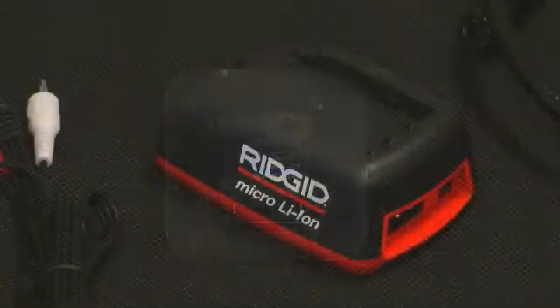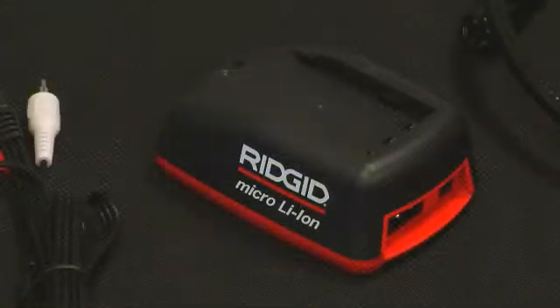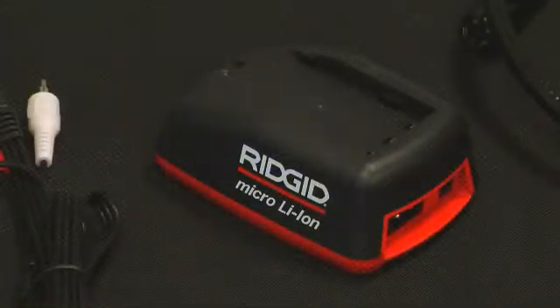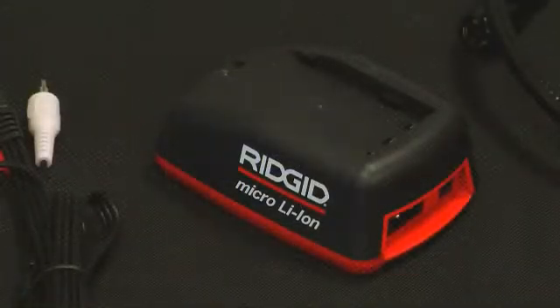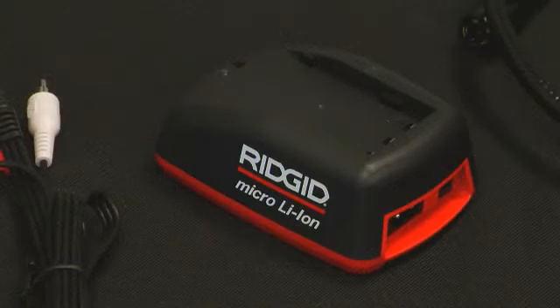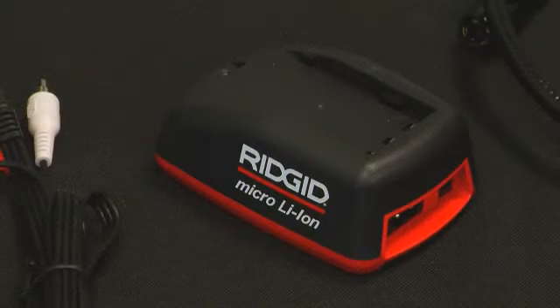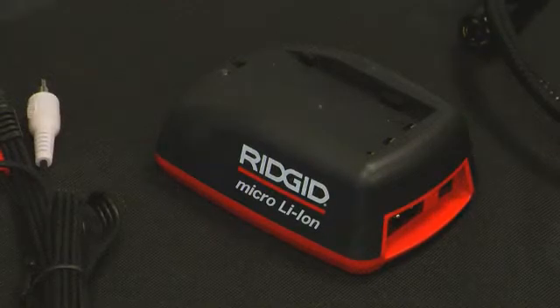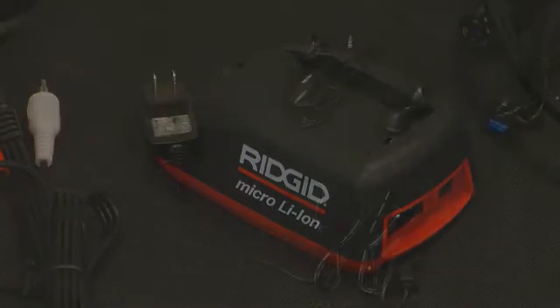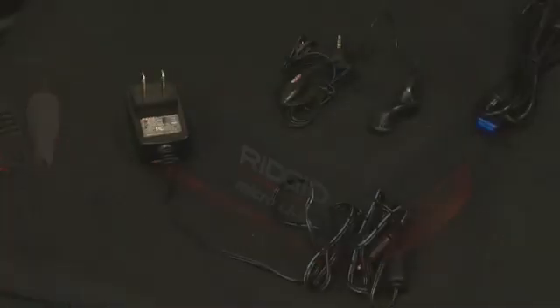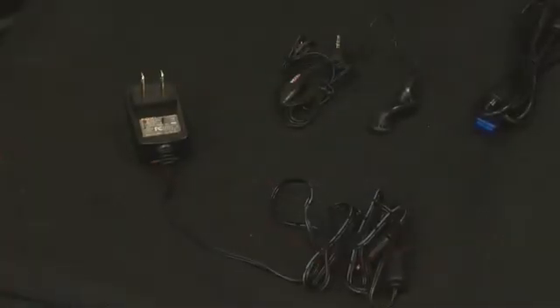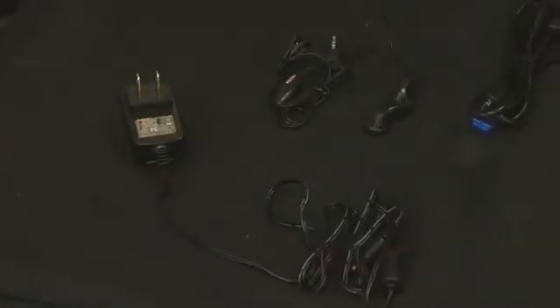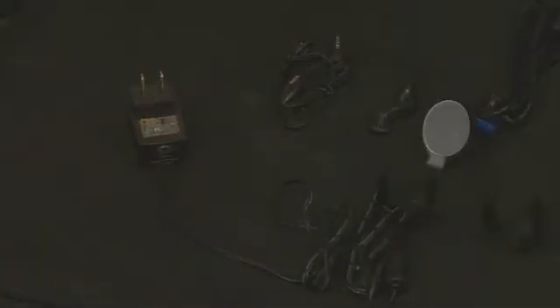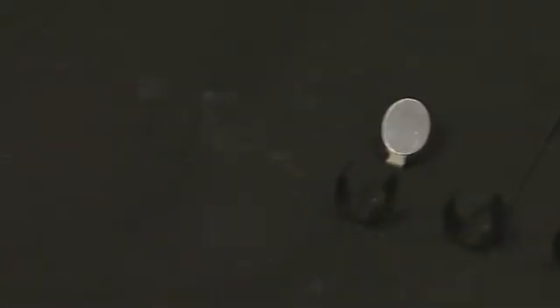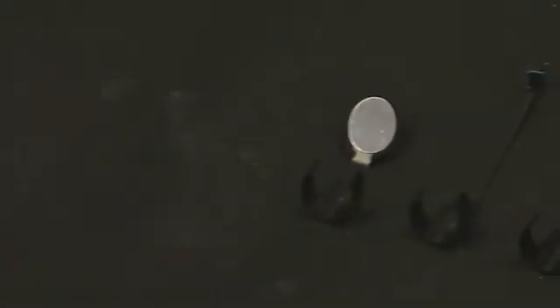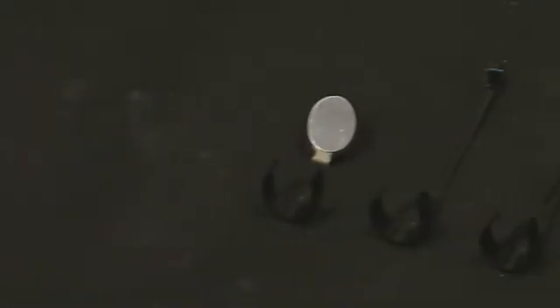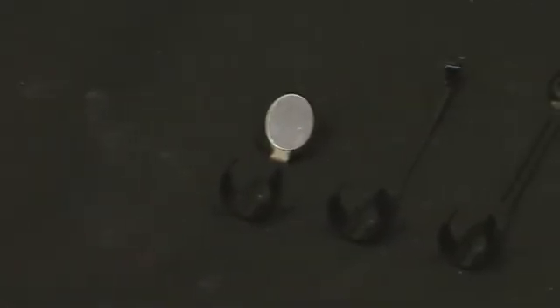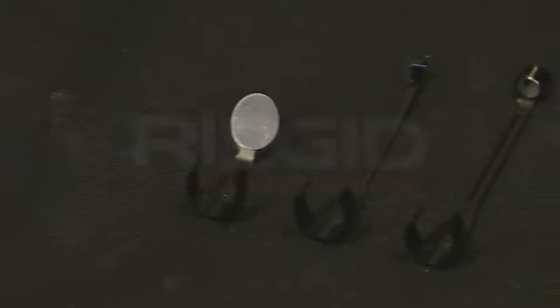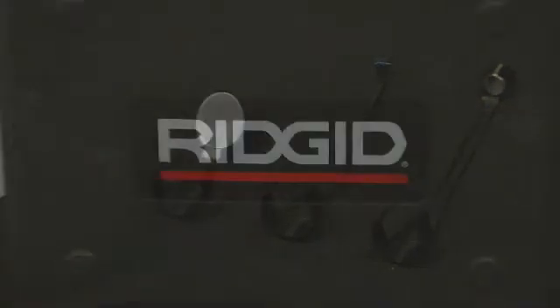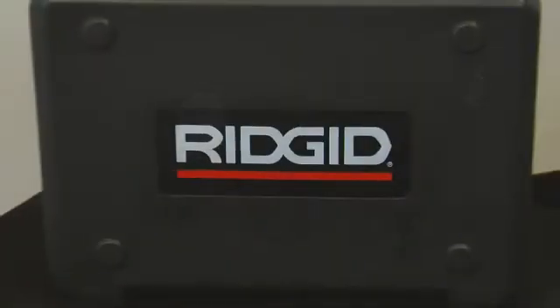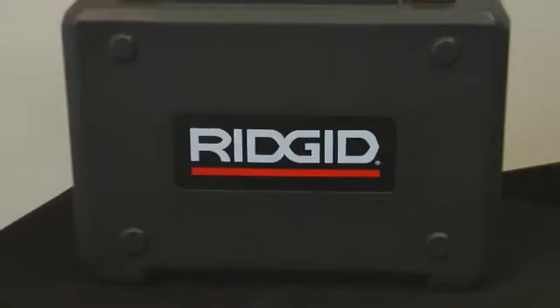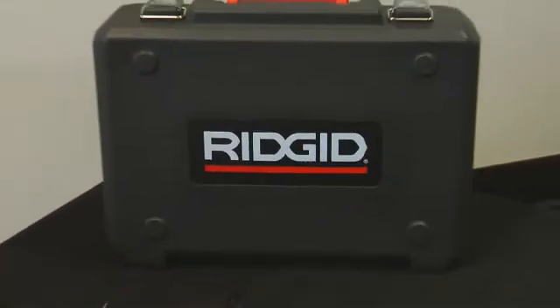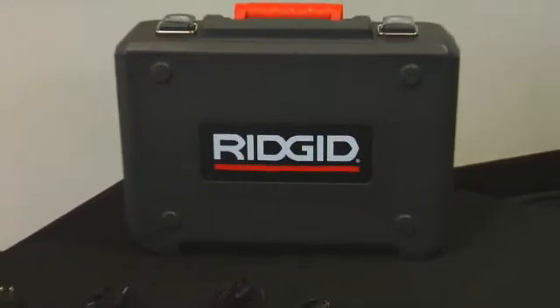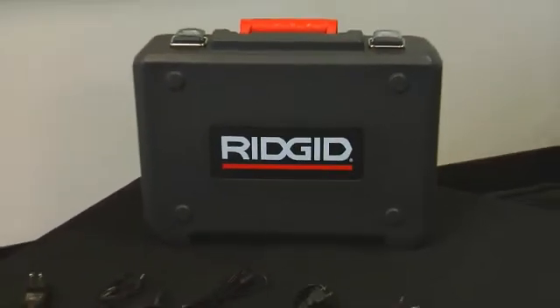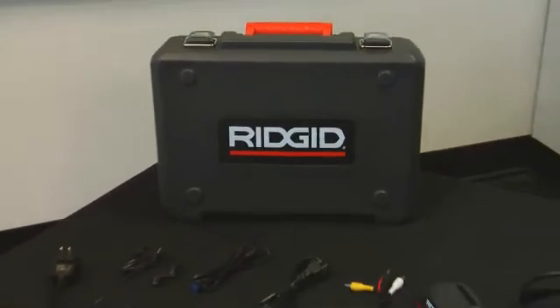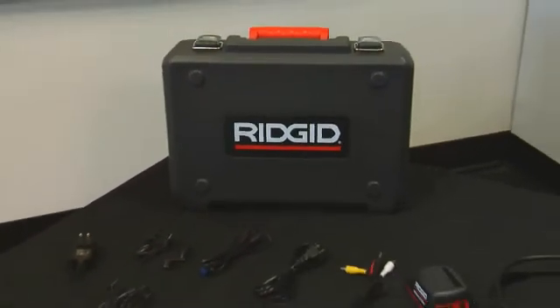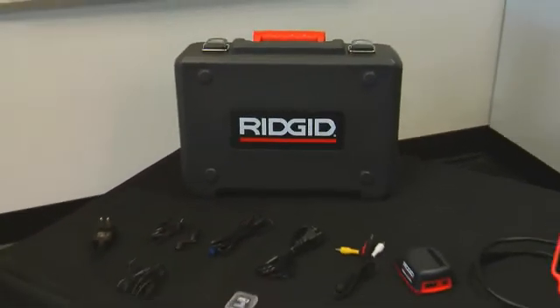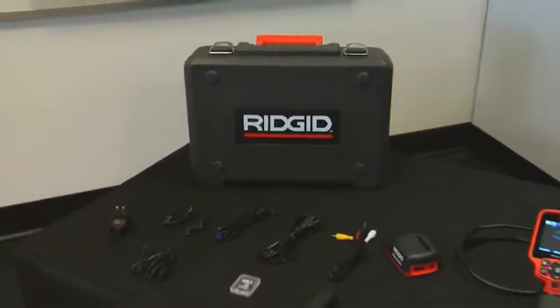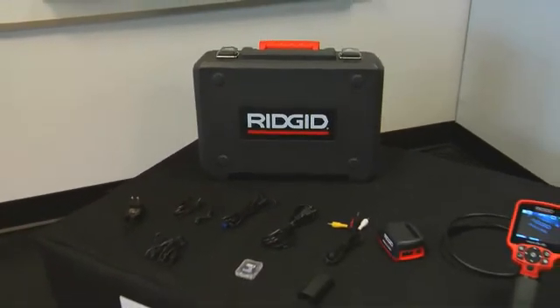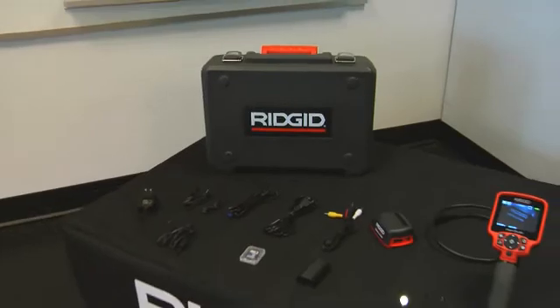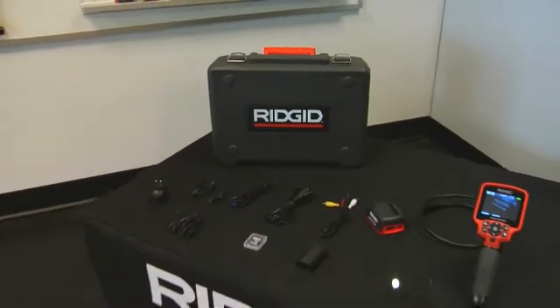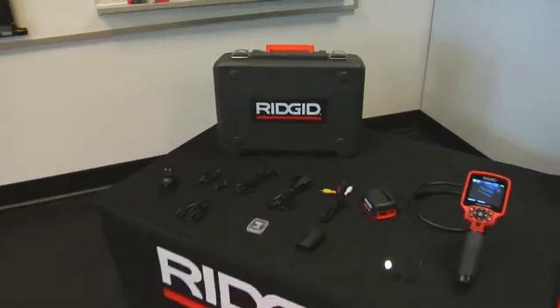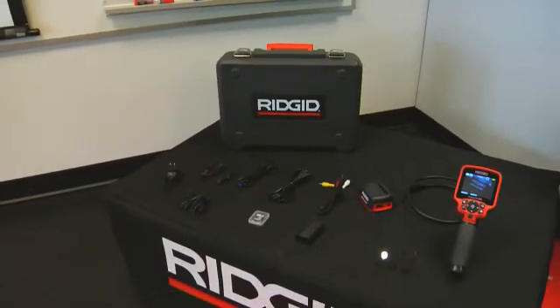Also included with the Micro CA300 are a 4GB SD card, 3.7V lithium ion battery and charger, AC adapter for the wall, hook, magnet and mirror accessories, audio adapter, and a Rigid blow molded case.